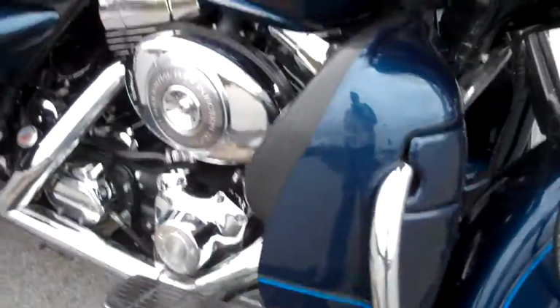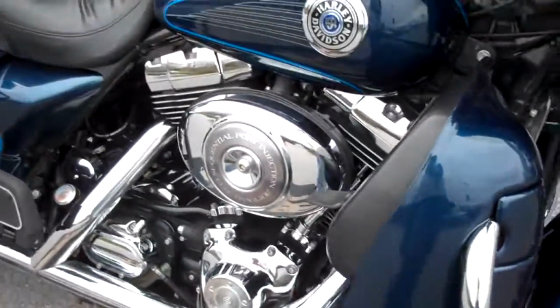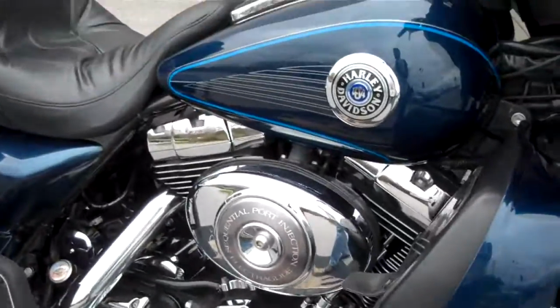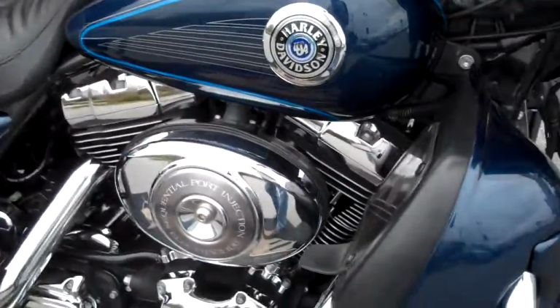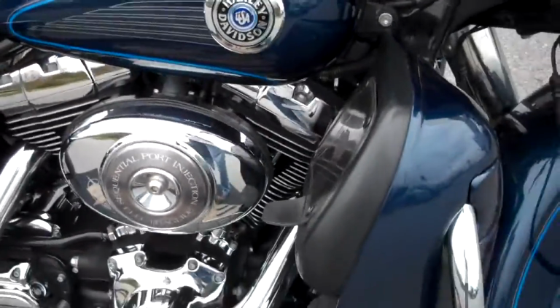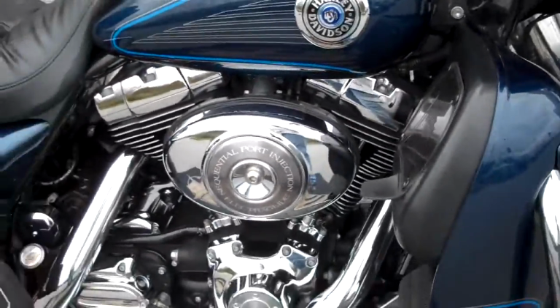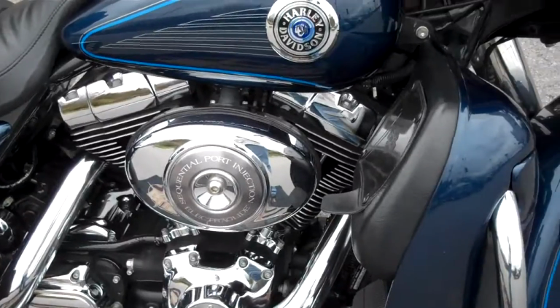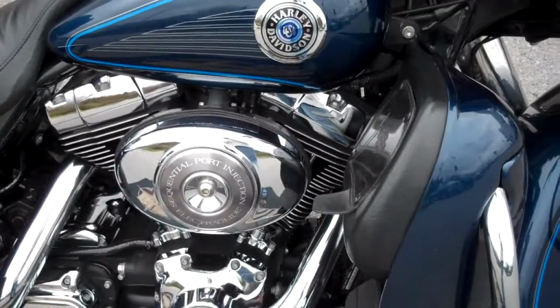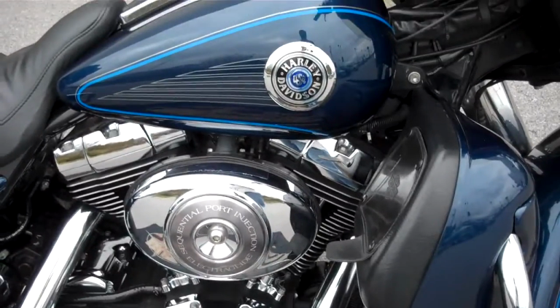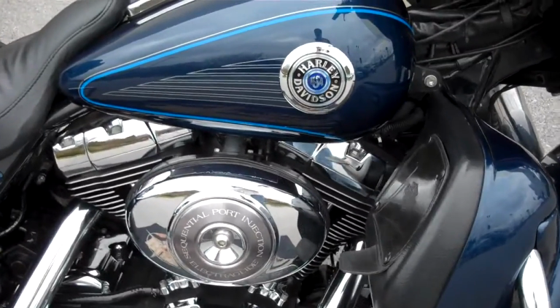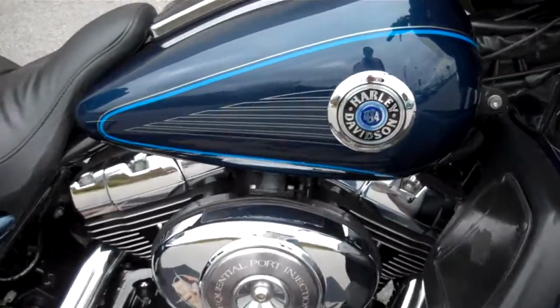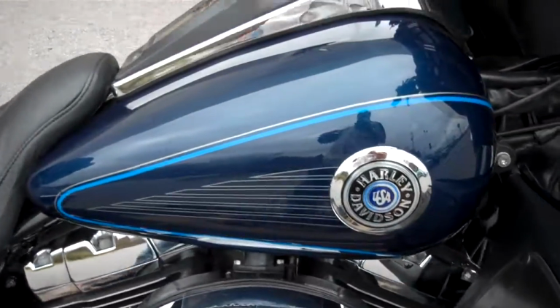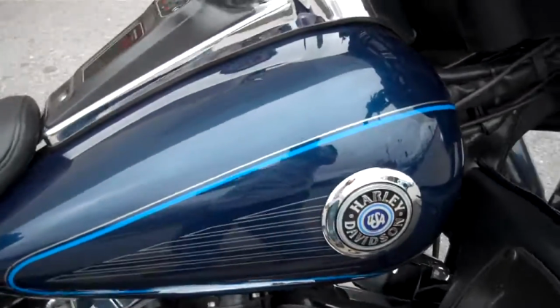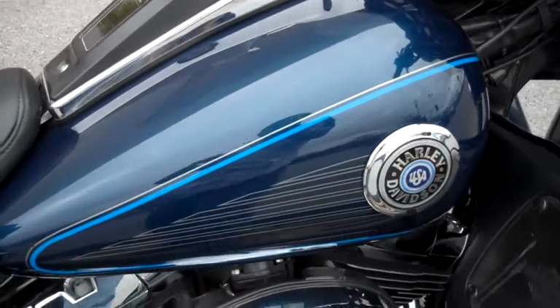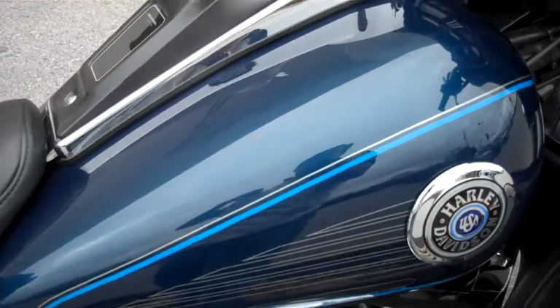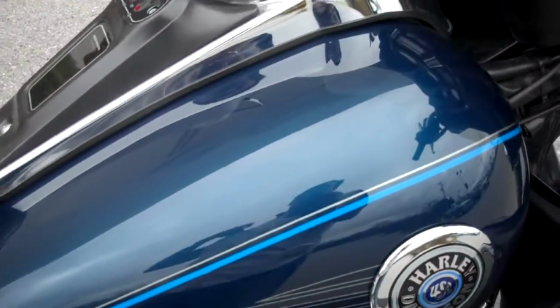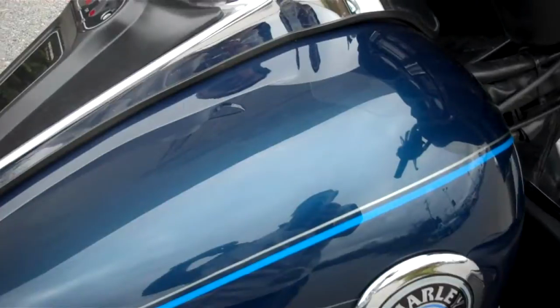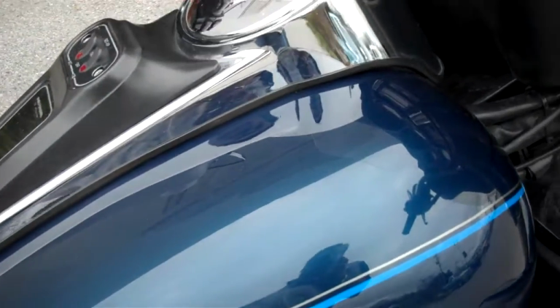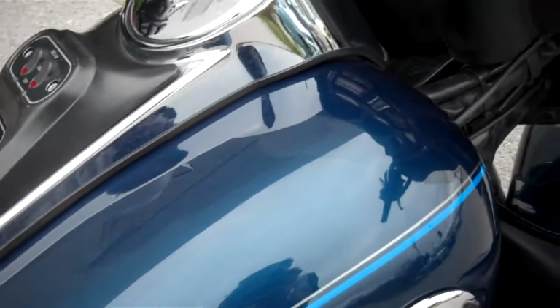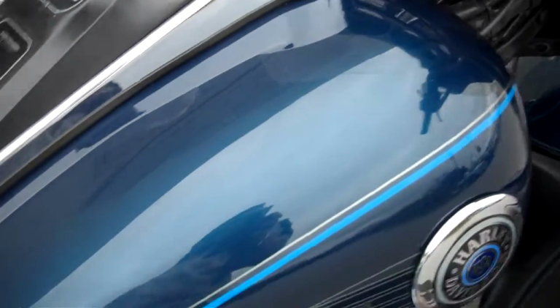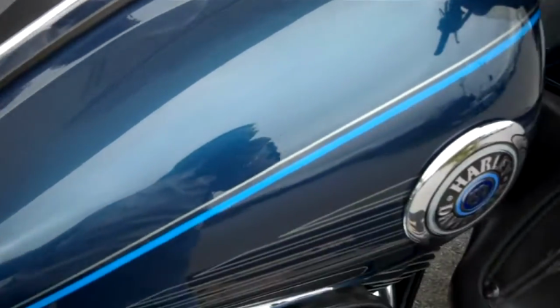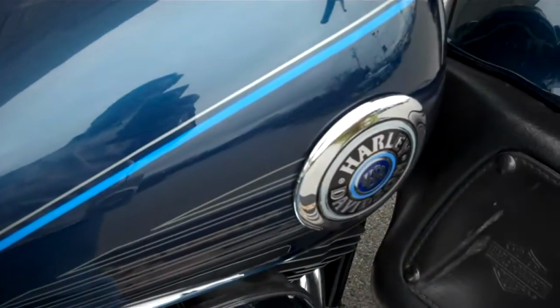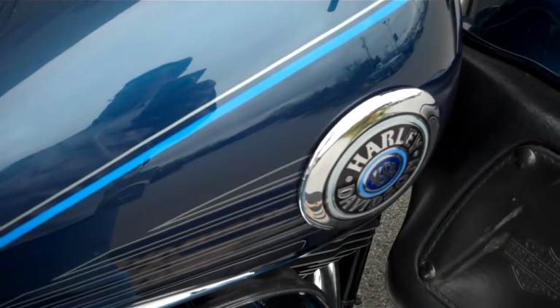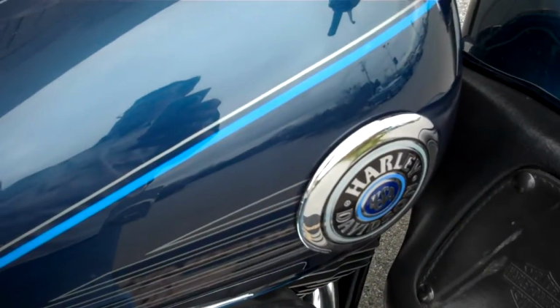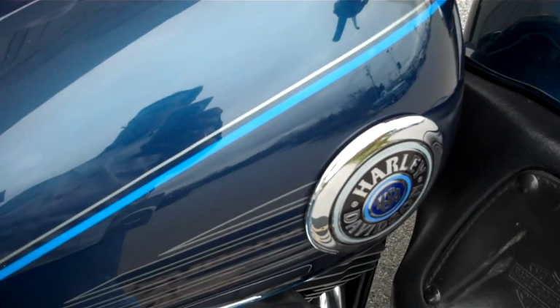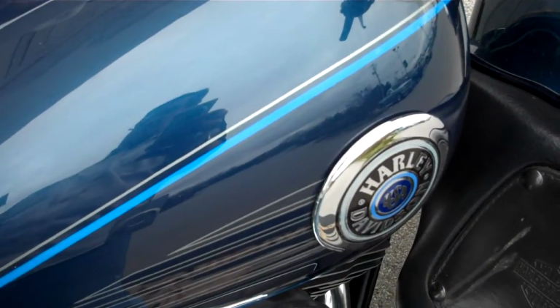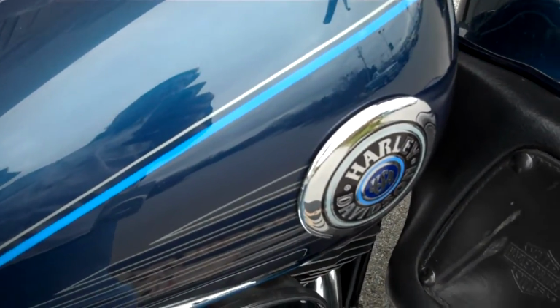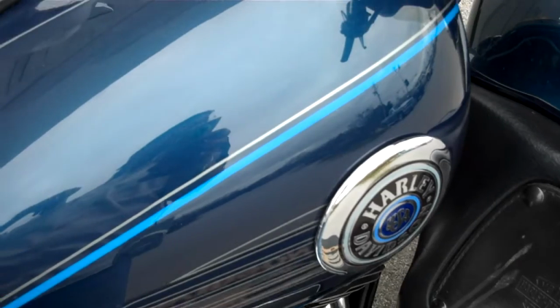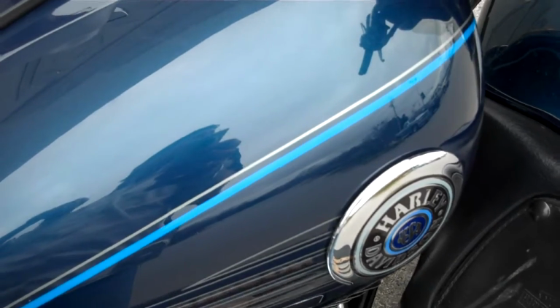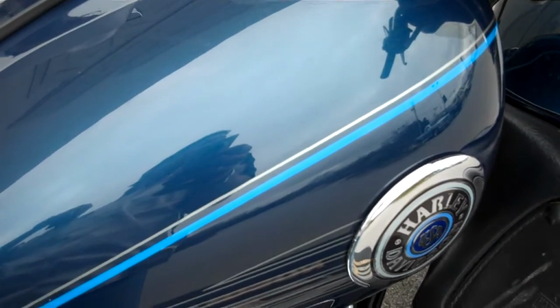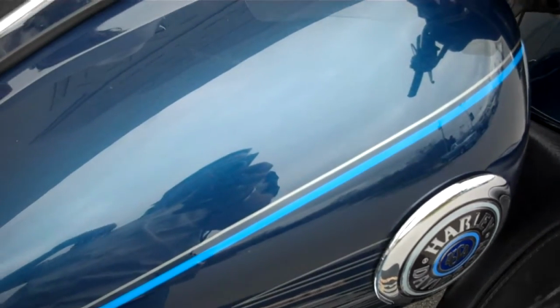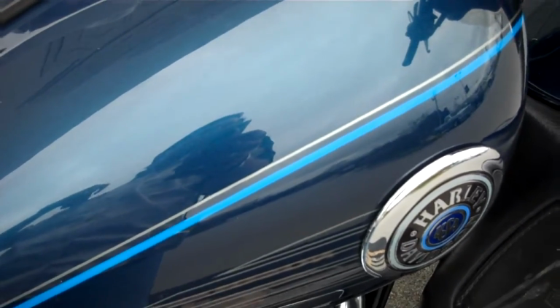The coolest thing about this motorcycle is the quick detach. If you have a question about this motorcycle or any motorcycle in our inventory, please give me a call here at the dealership — 615-849-8025 and ask for Greg, or simply inquire online.